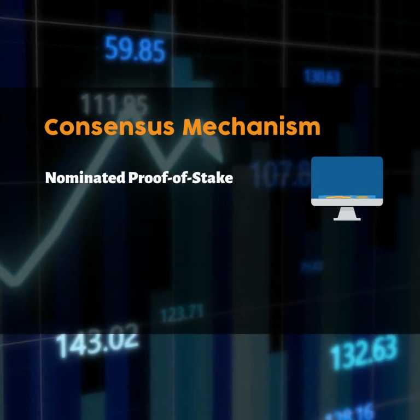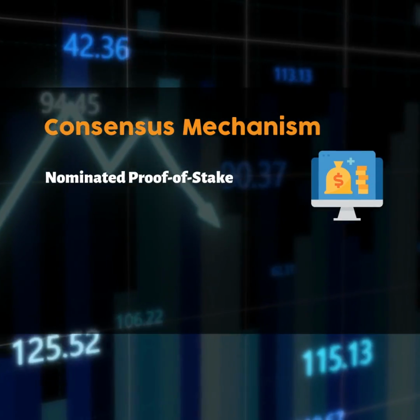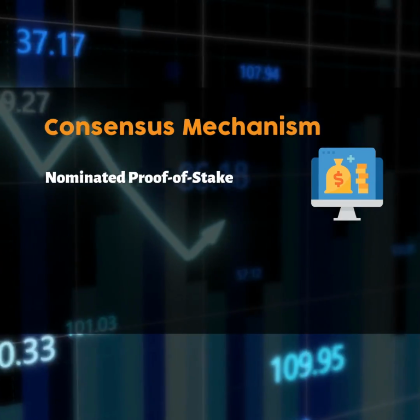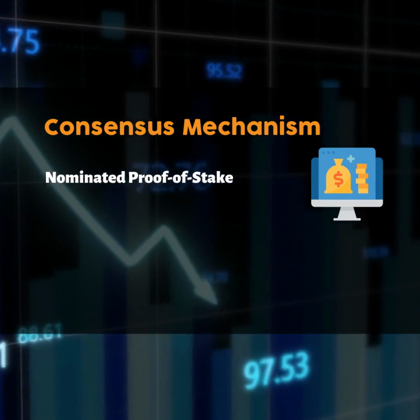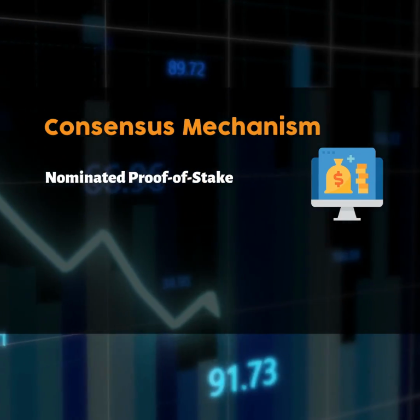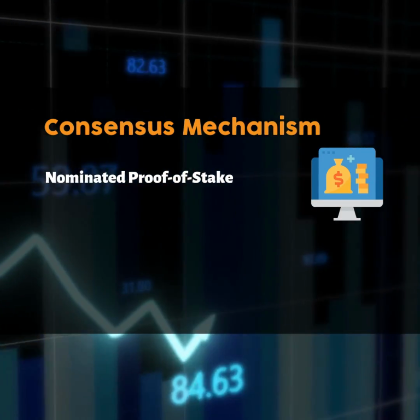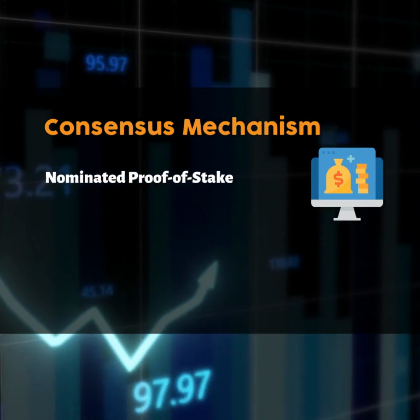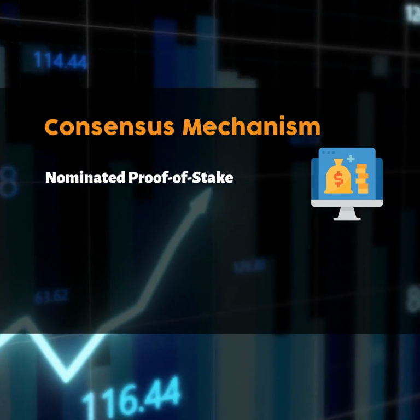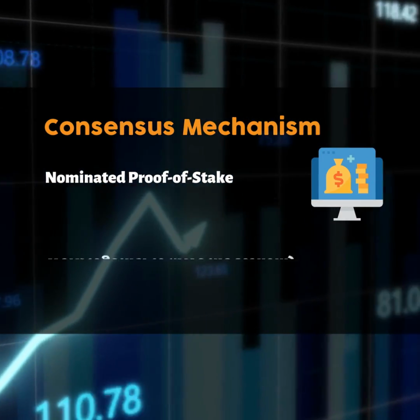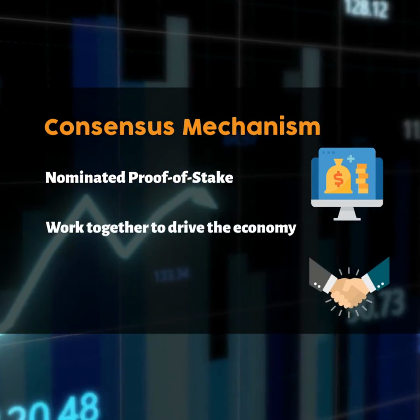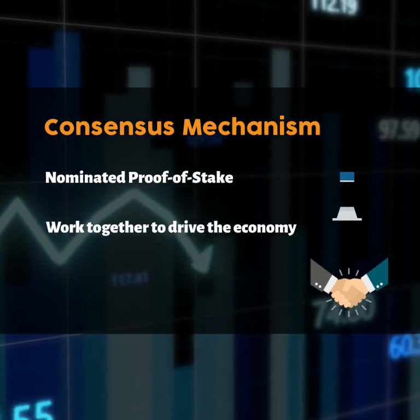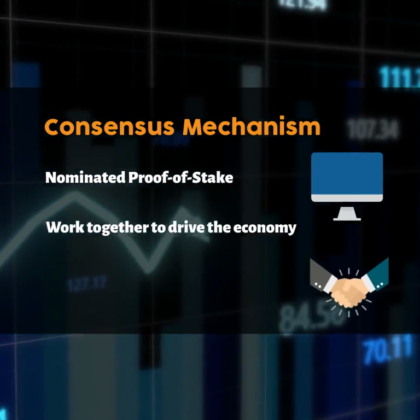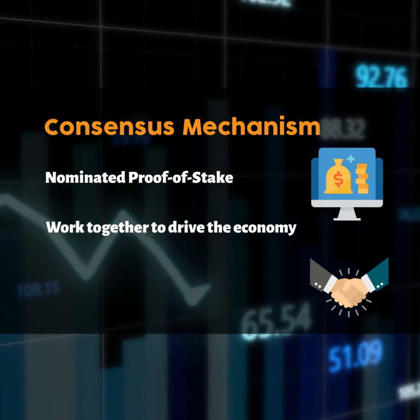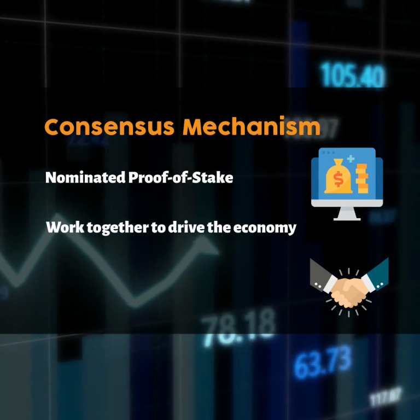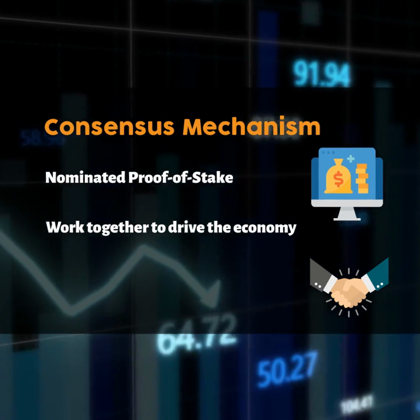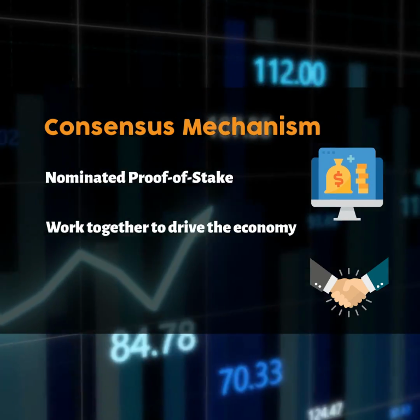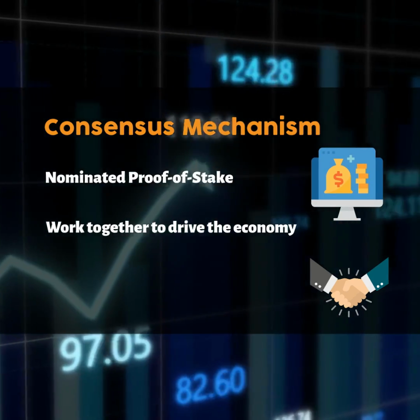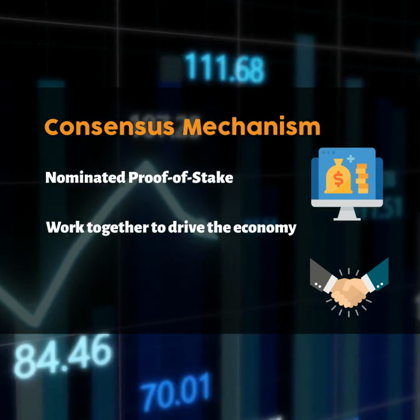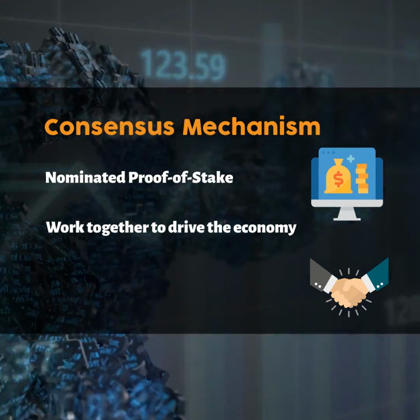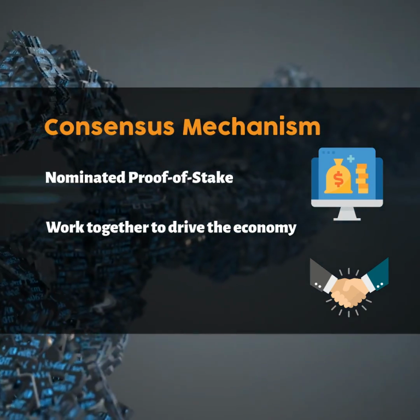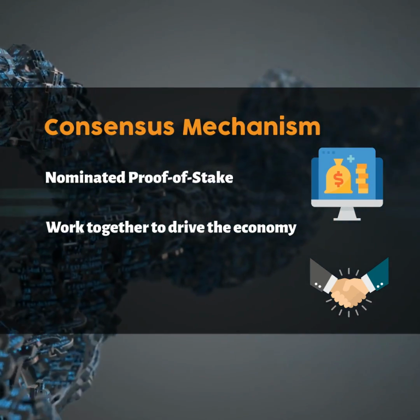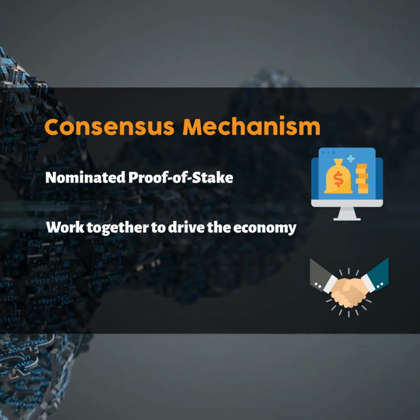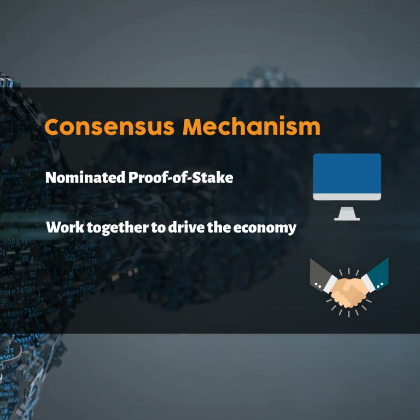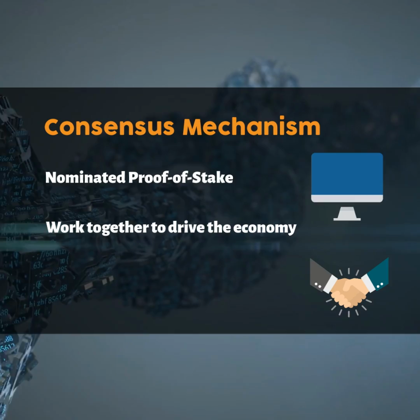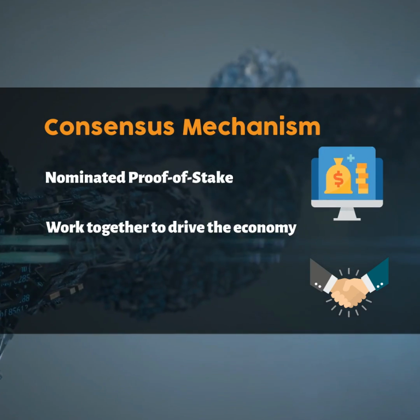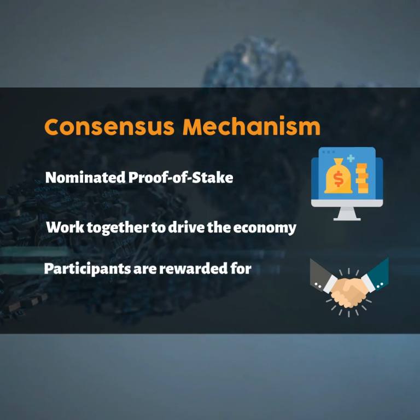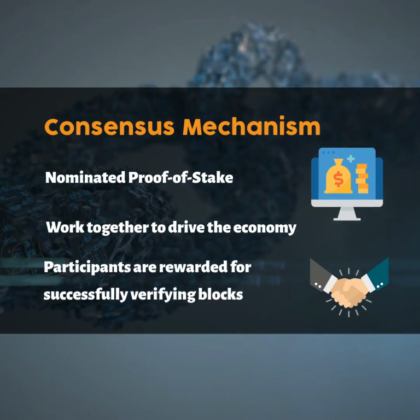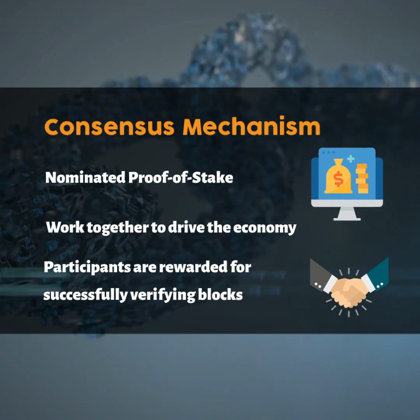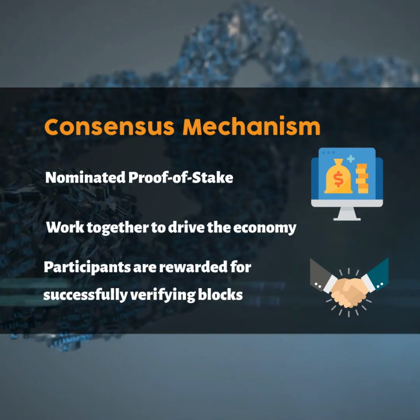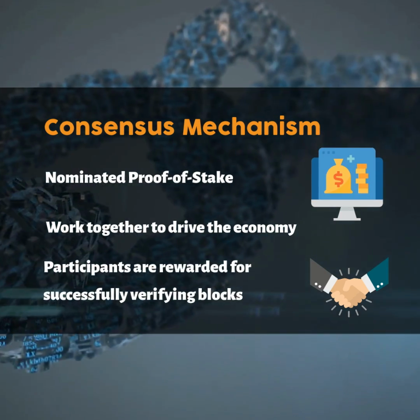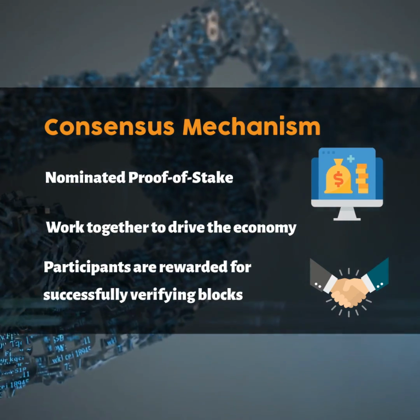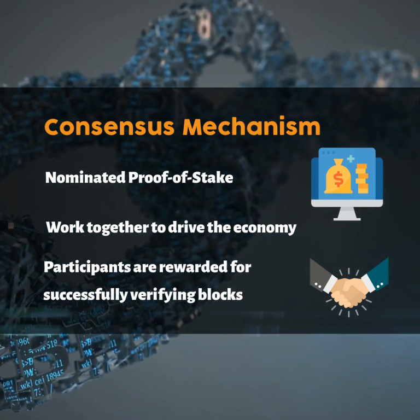Polymesh's consensus mechanism is nominated proof-of-stake. Validators and nominators work together to drive the economy of Polymesh by staking and acting based on the consensus rules. Participants are rewarded for successfully verifying blocks in Polymesh.